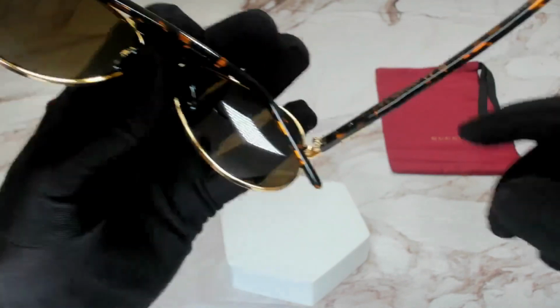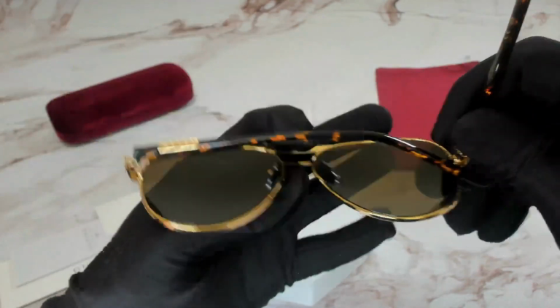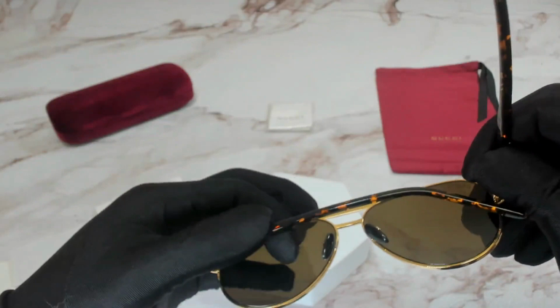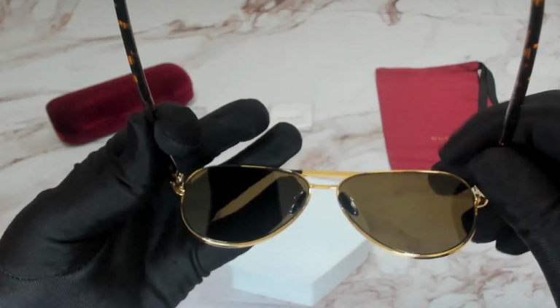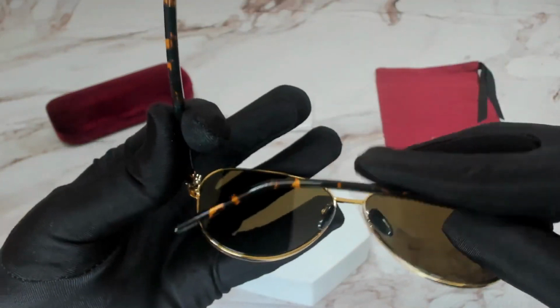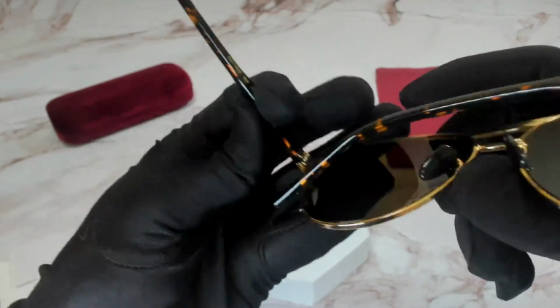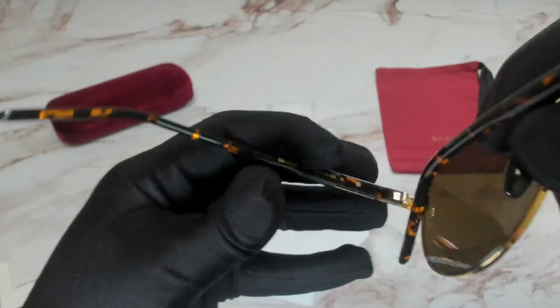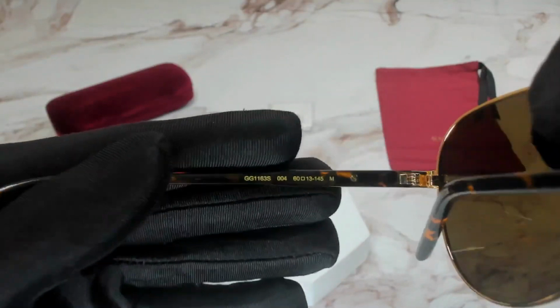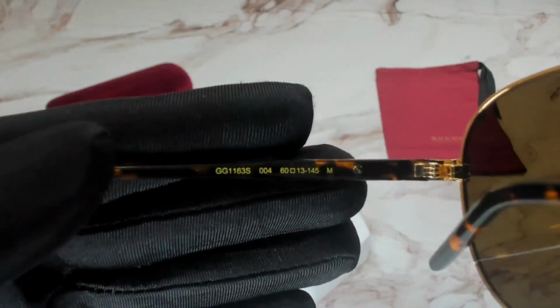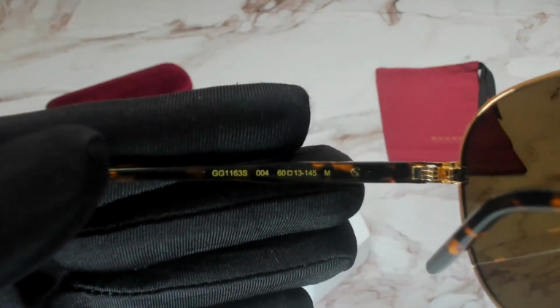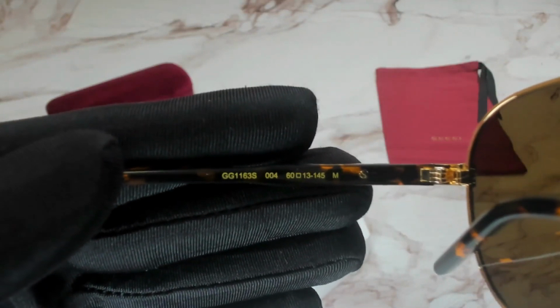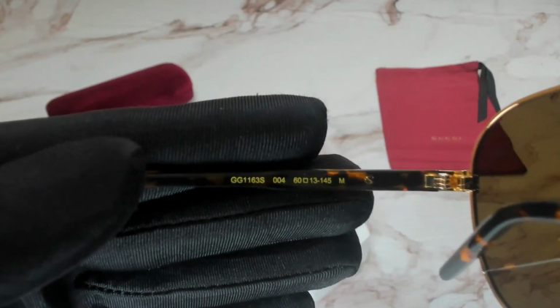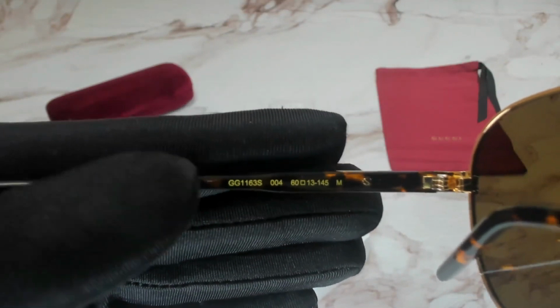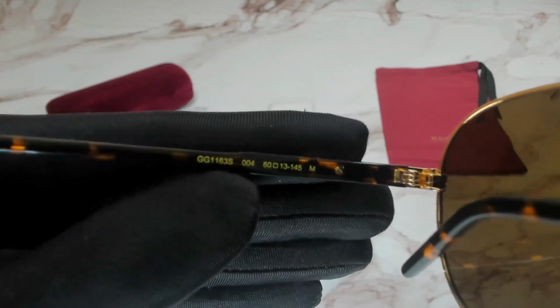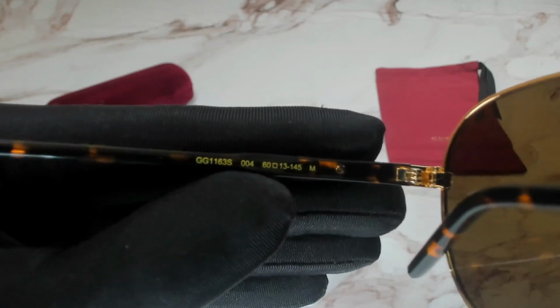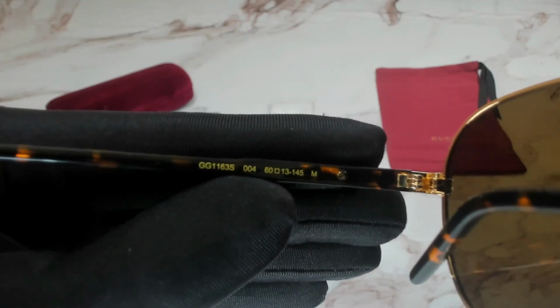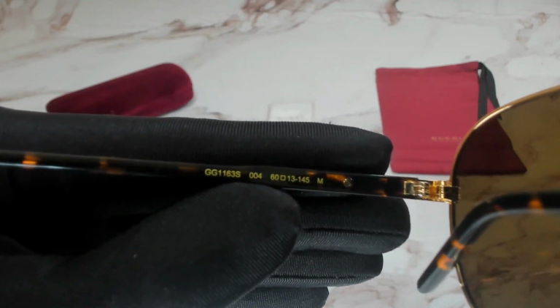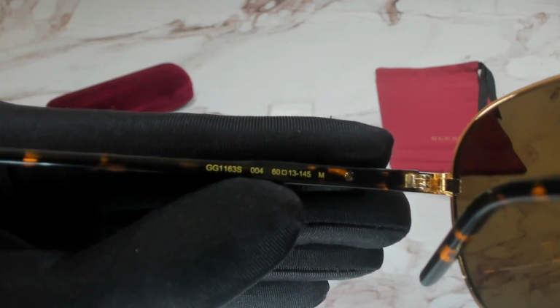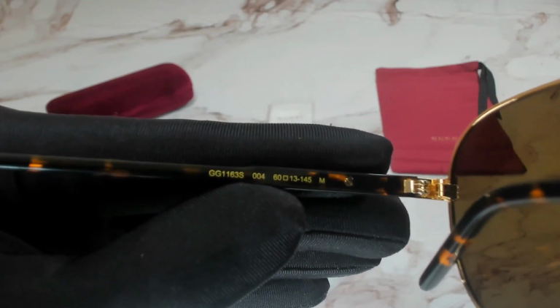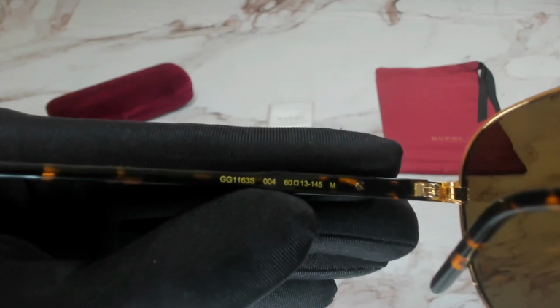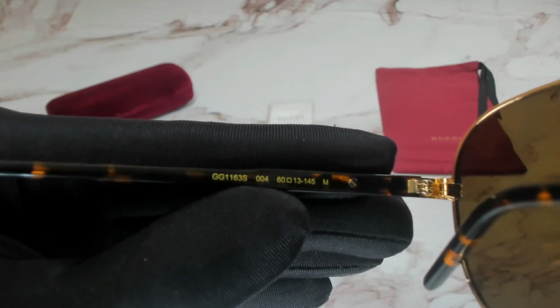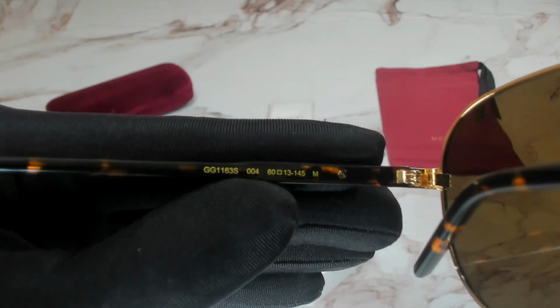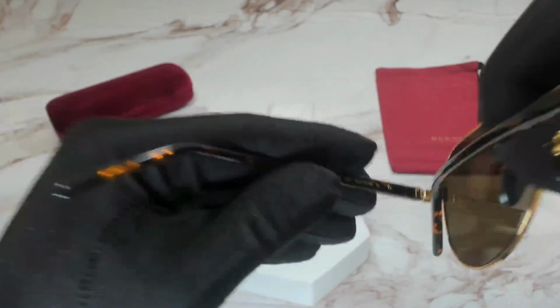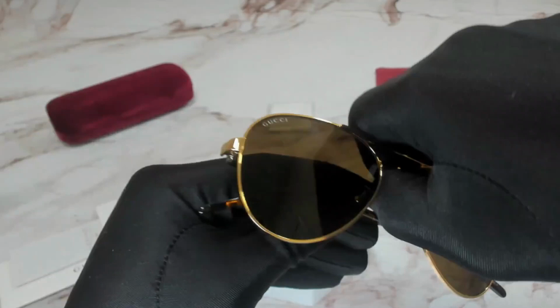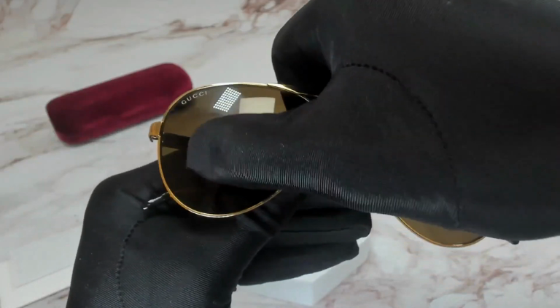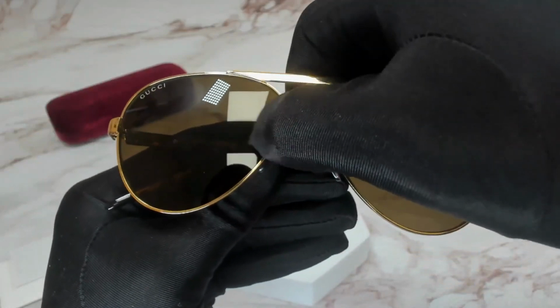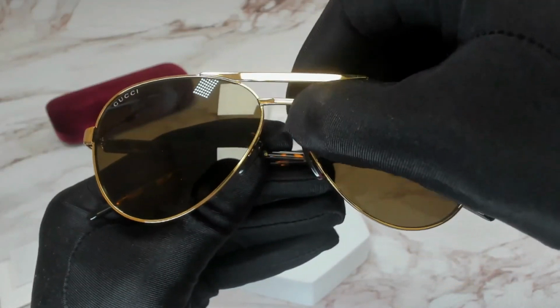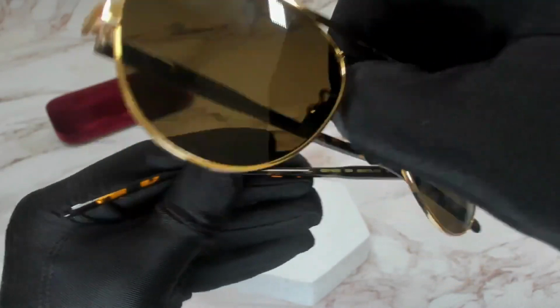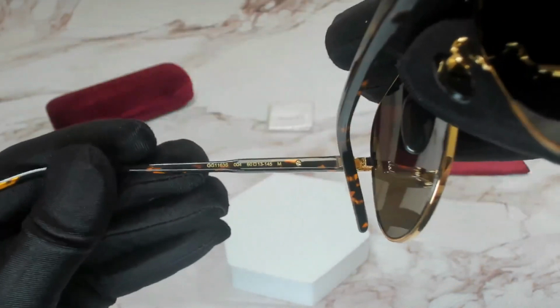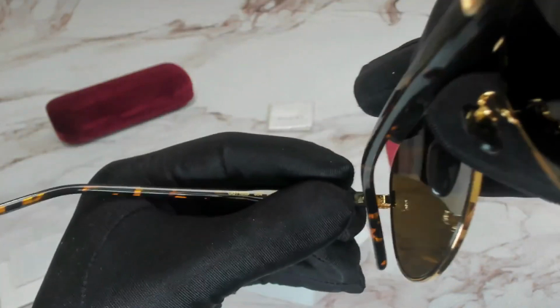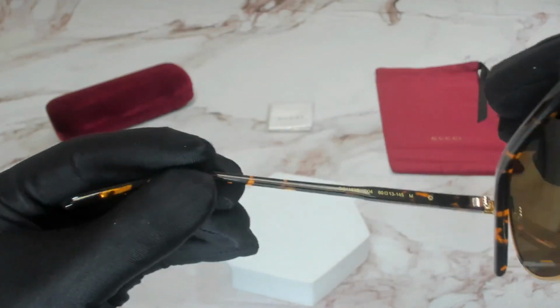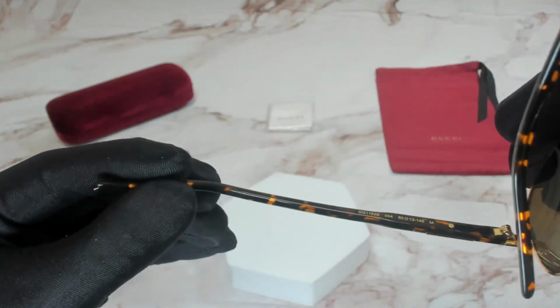On its inner left temple, you'll find the model number, the color code, and the dimensions of the frame. 60 is for its lens, 13 is for its bridge, and 145 is for its temples.